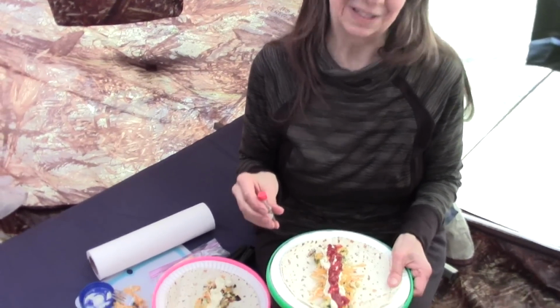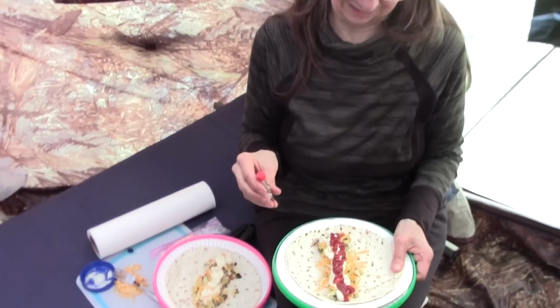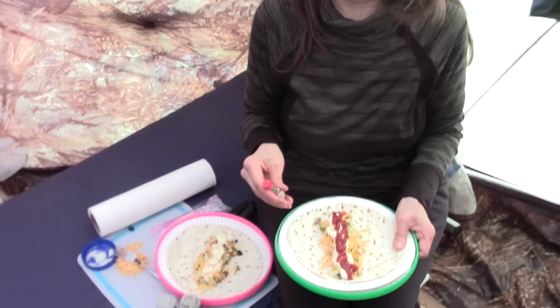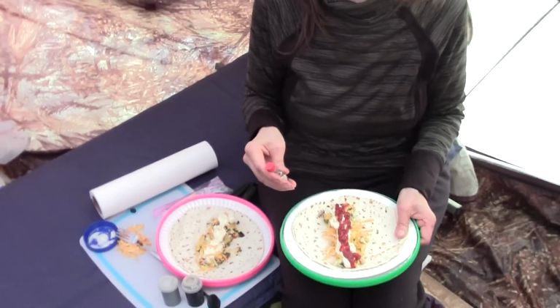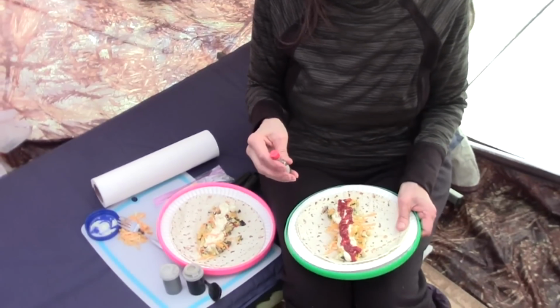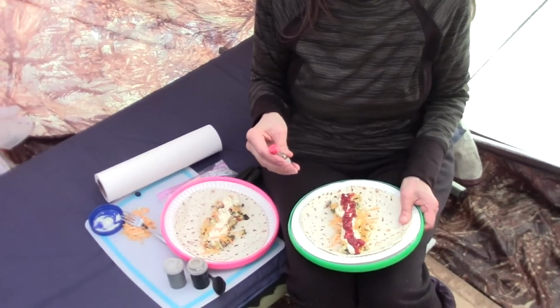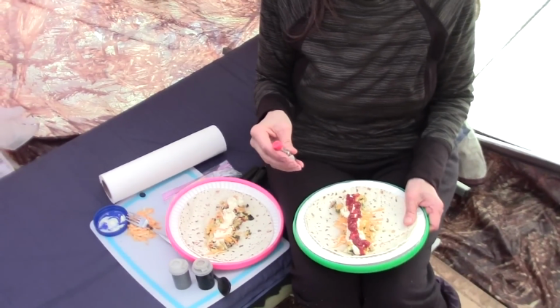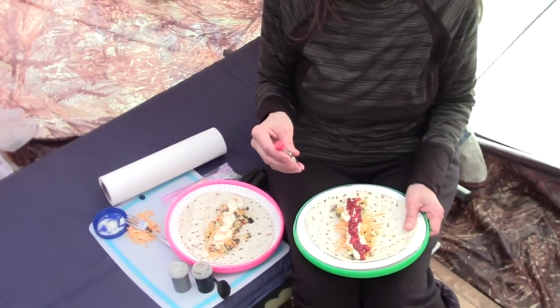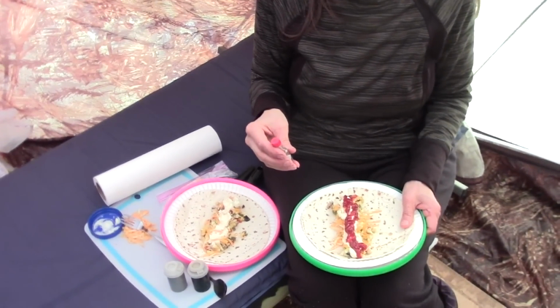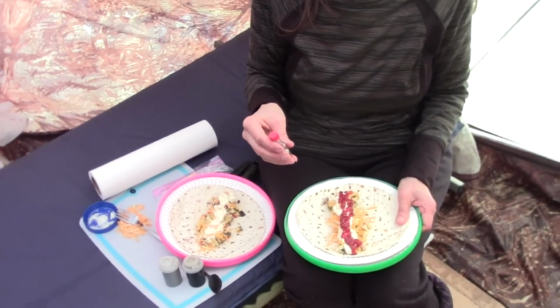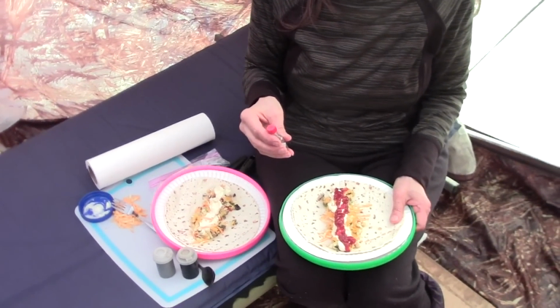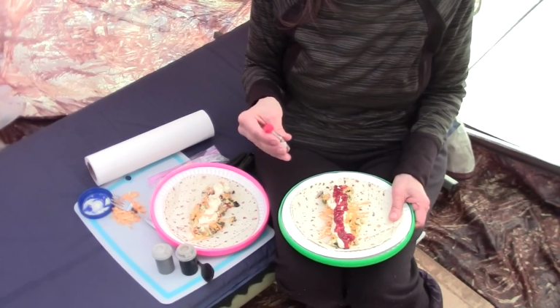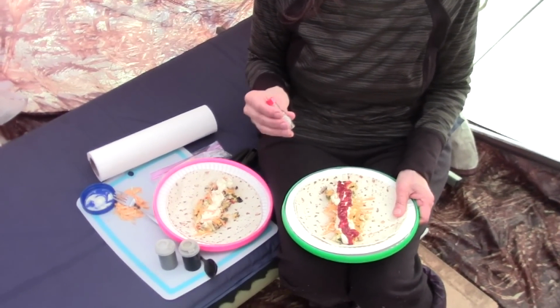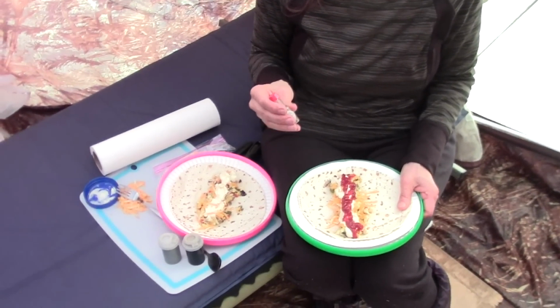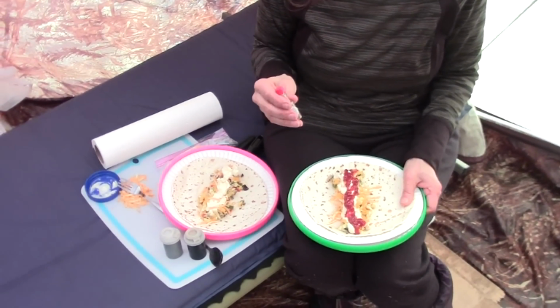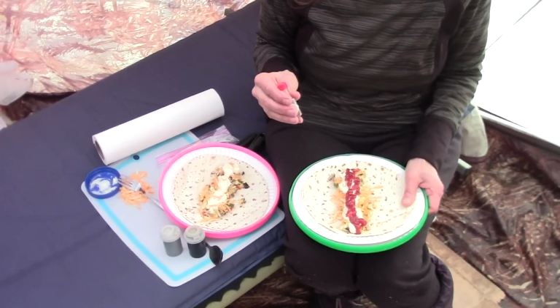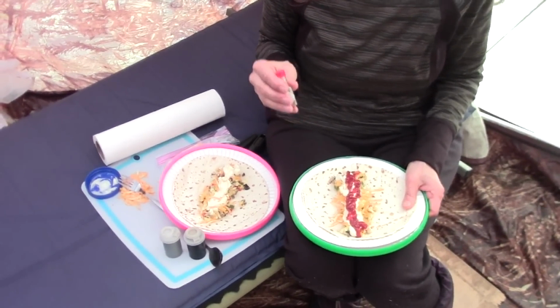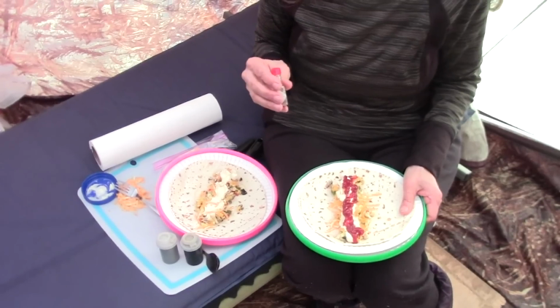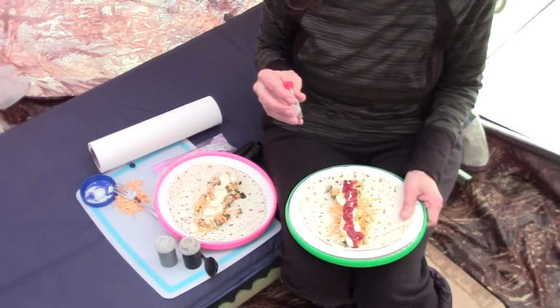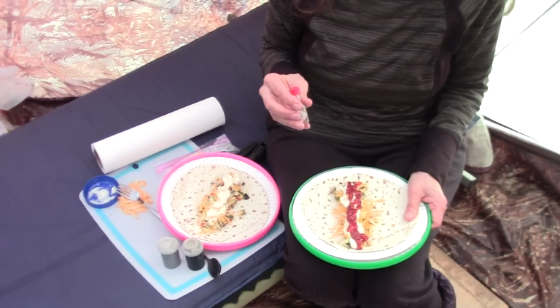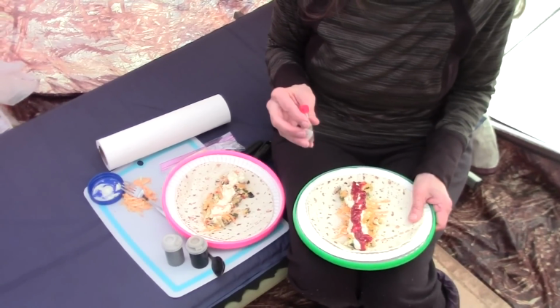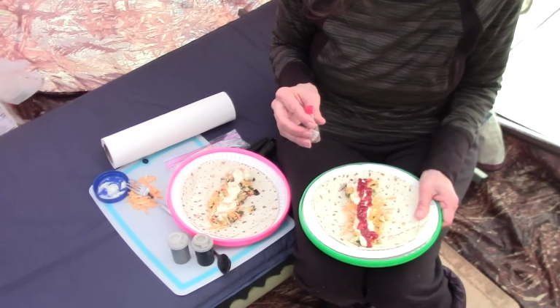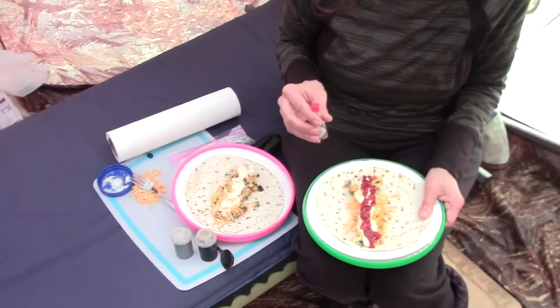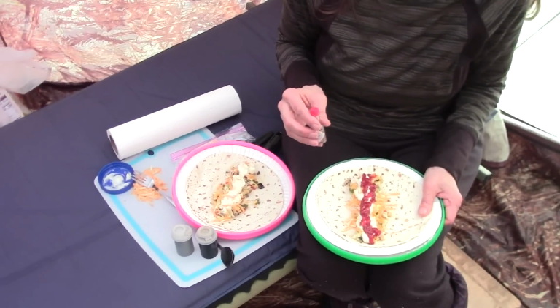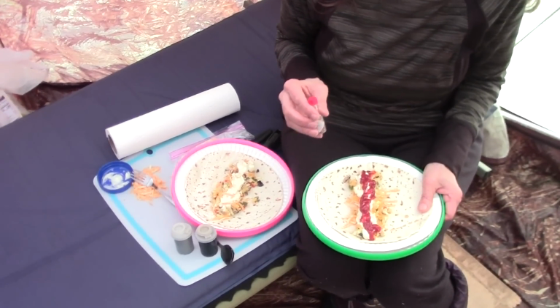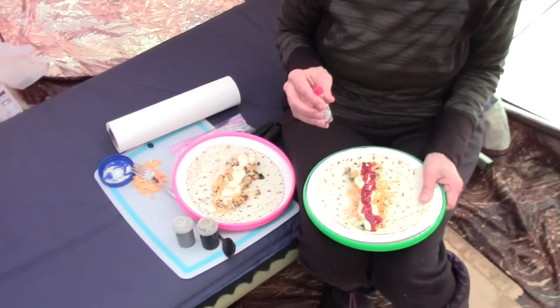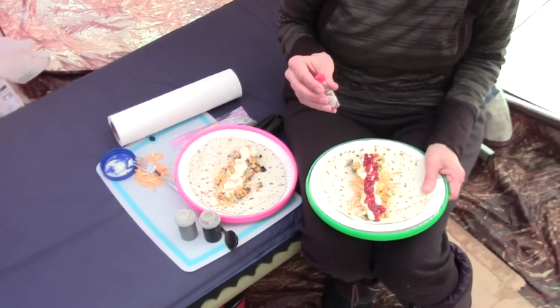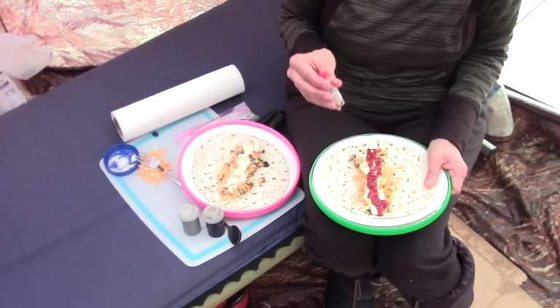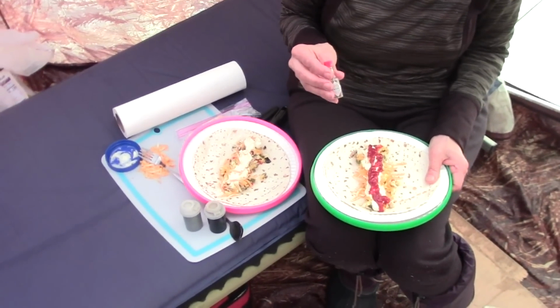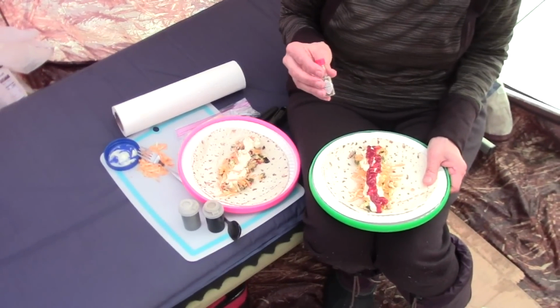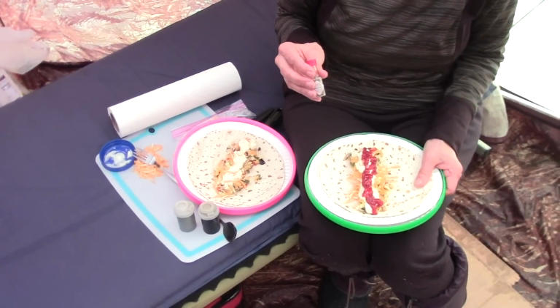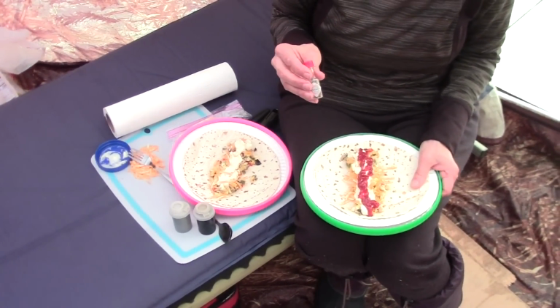Now I've got two choices: I can continue videoing, or I can eat a breakfast burrito. Sorry guys — I guess you know which choice I made.